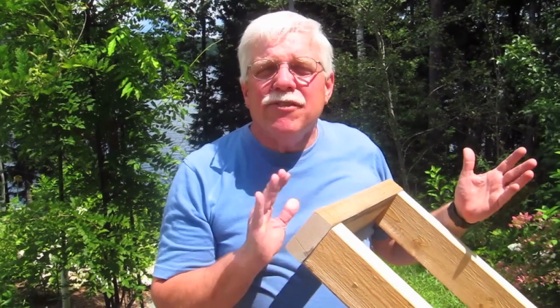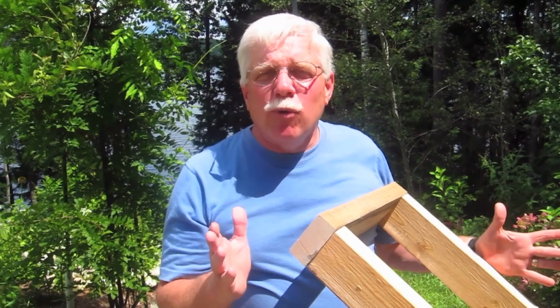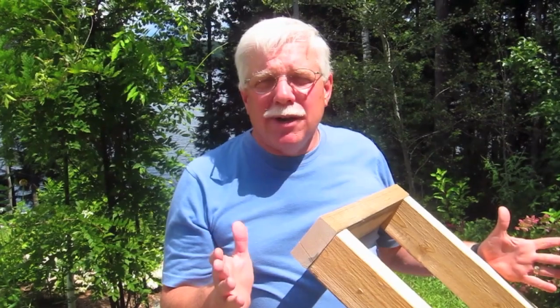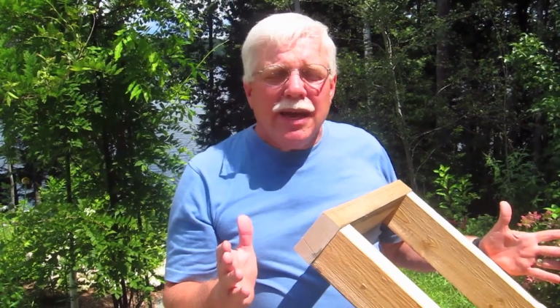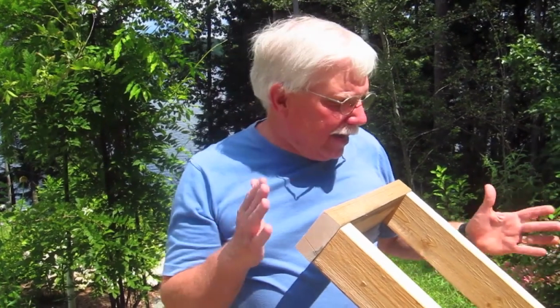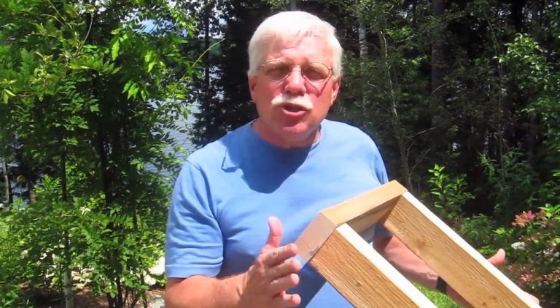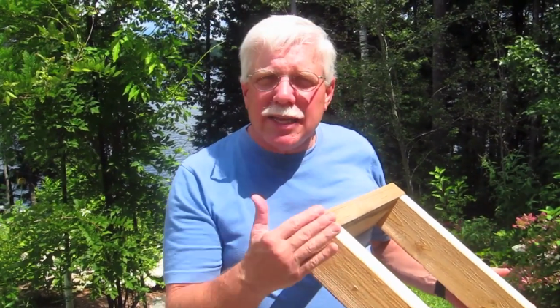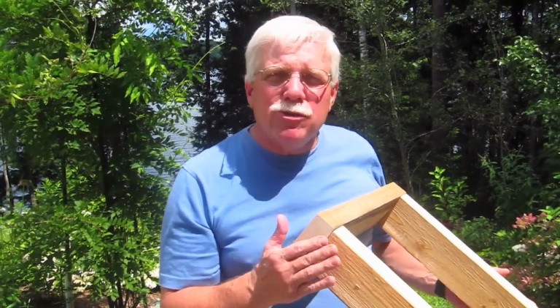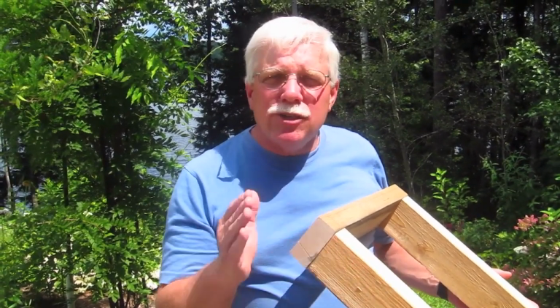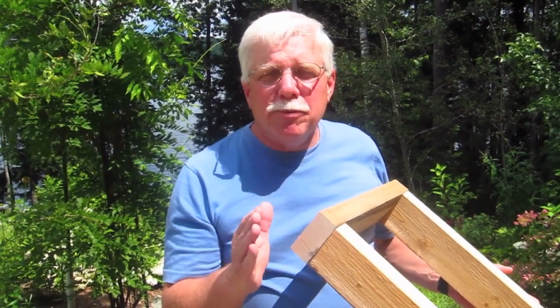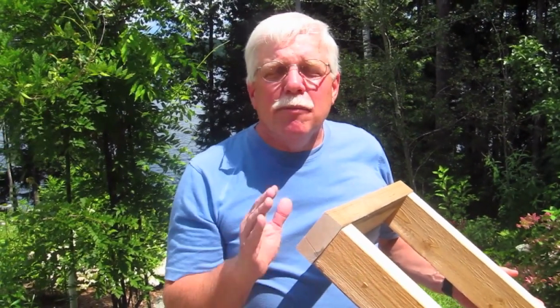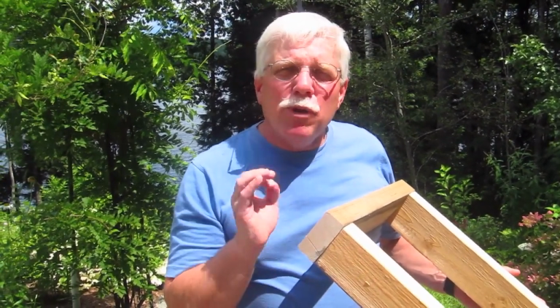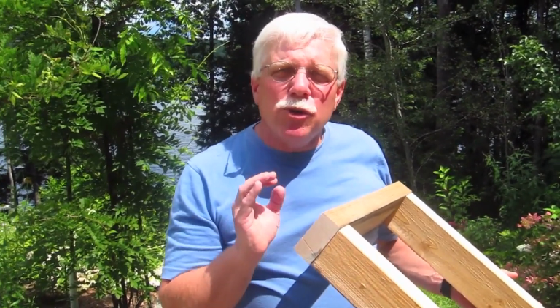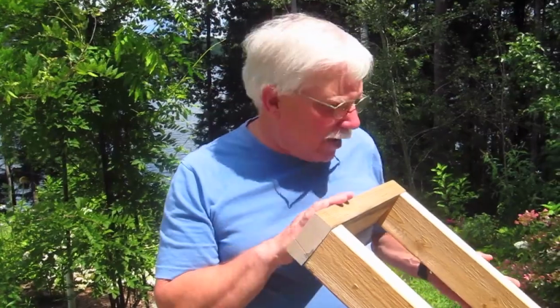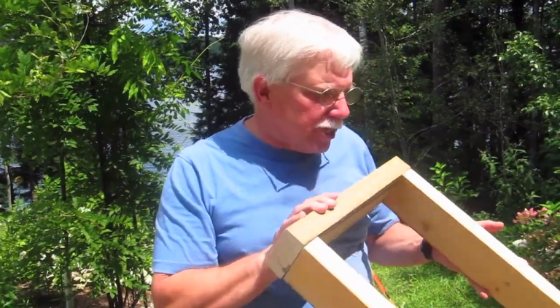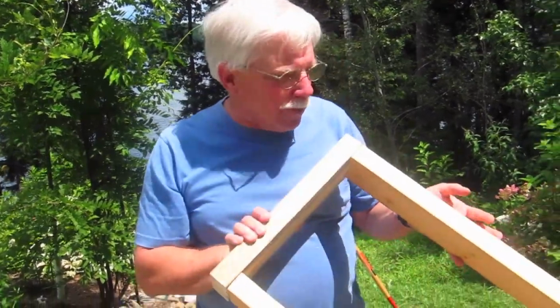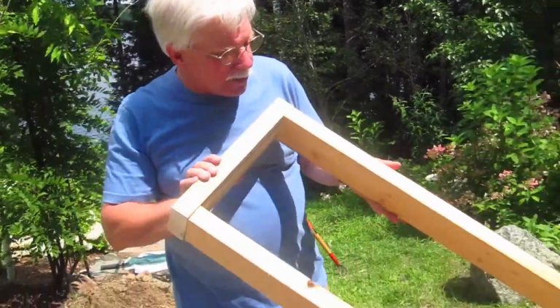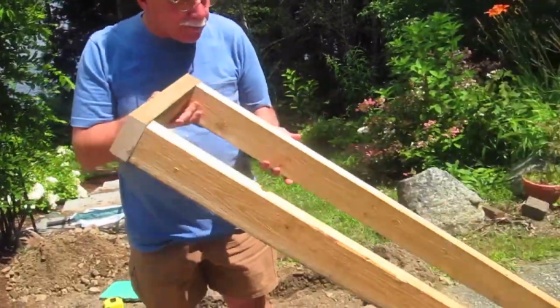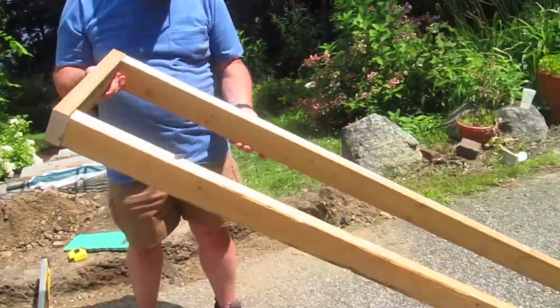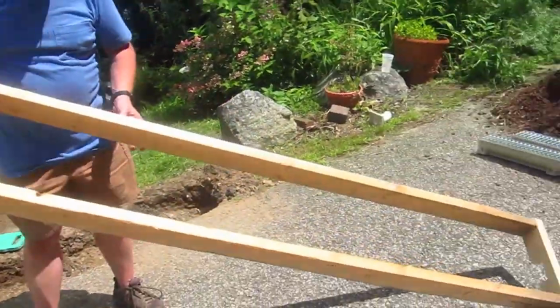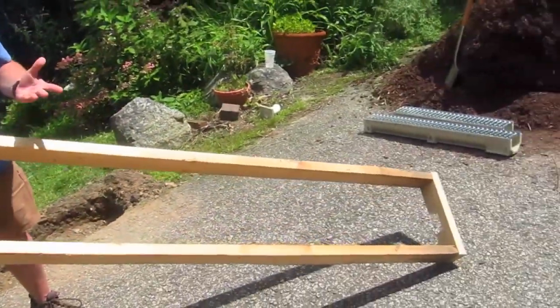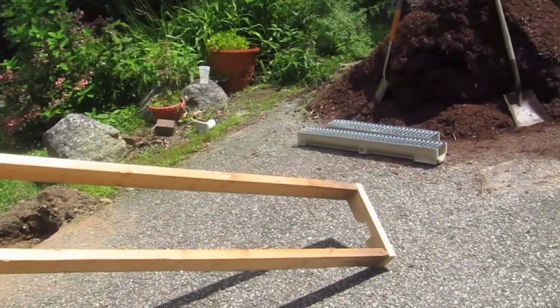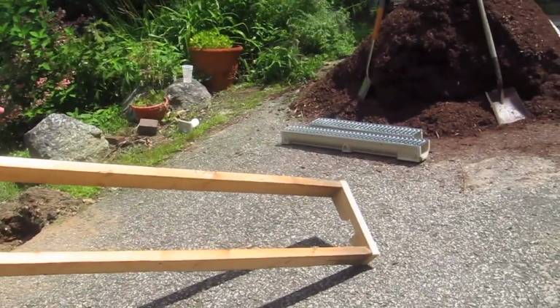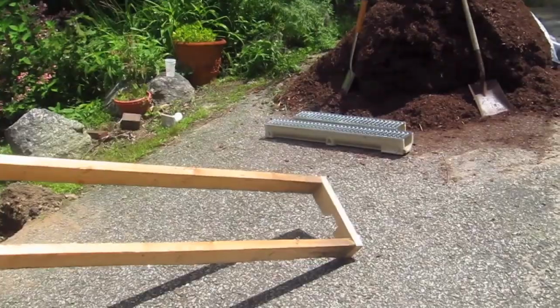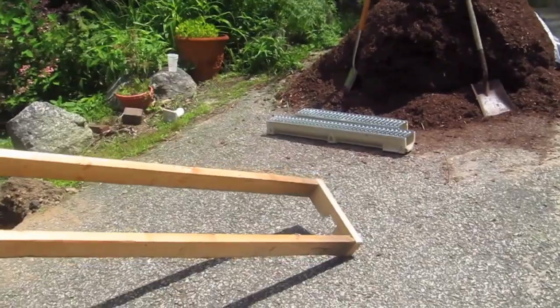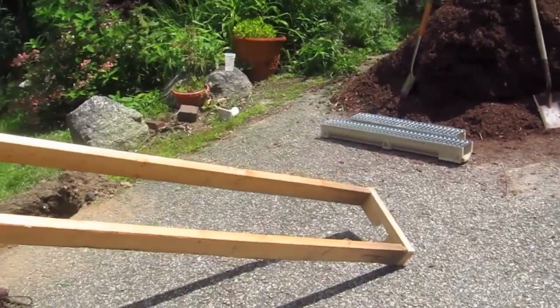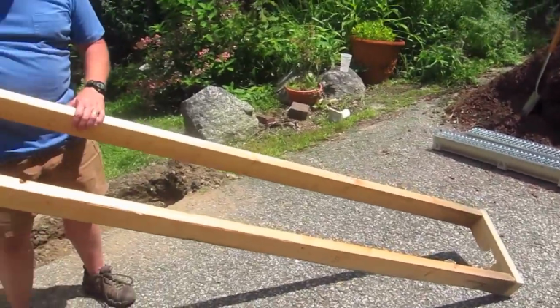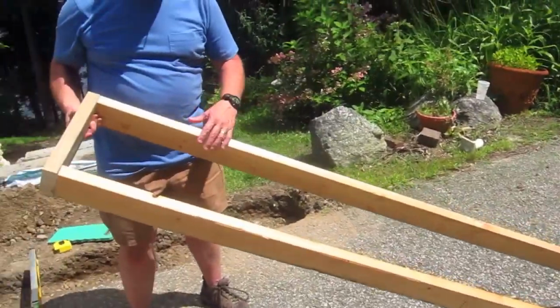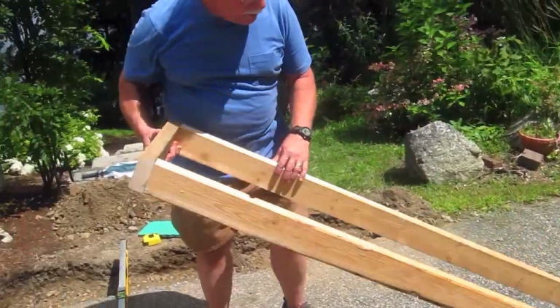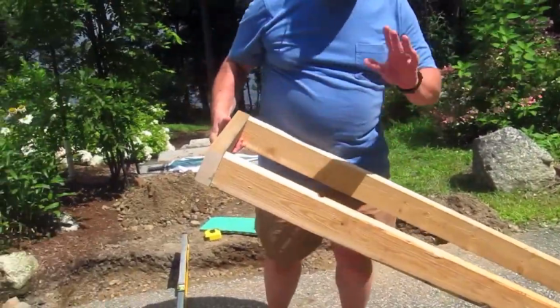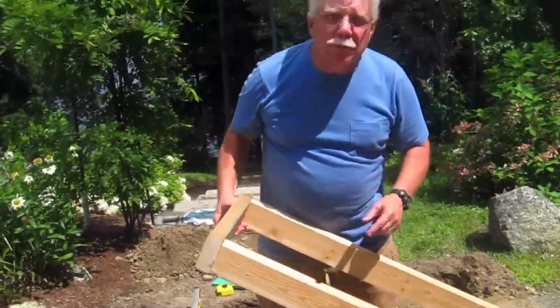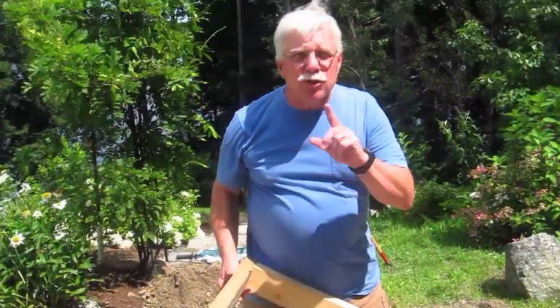I've got the form done and I'll show you exactly how I measured that in just a little bit. But what I want to show you right now — check this form out. I just used some old 2x4s and it's going to be perfect, it's going to work out just great.